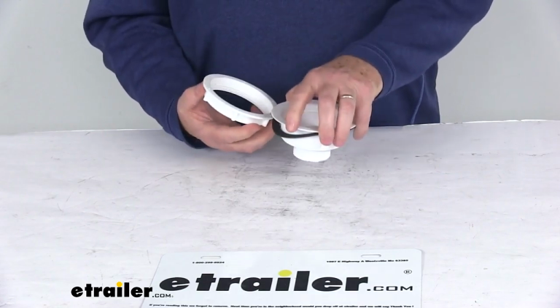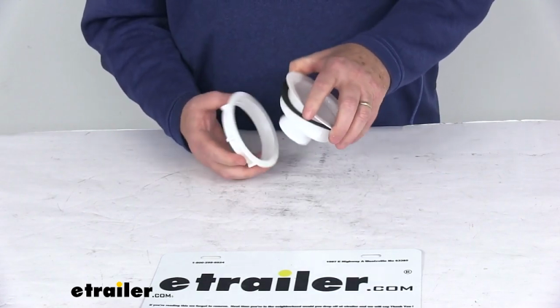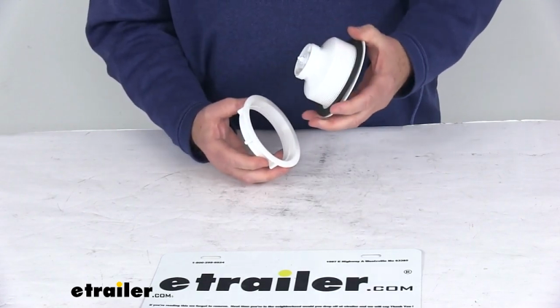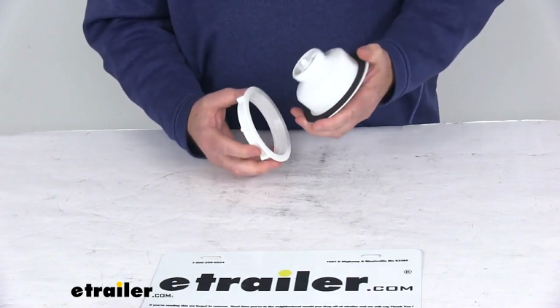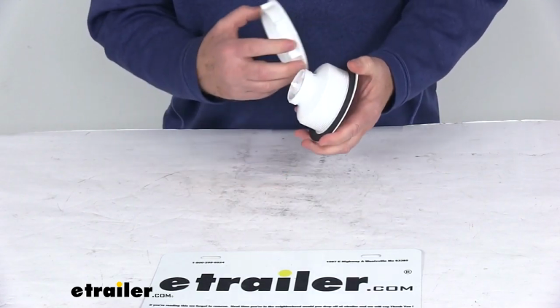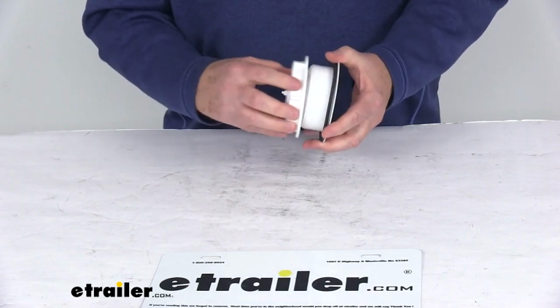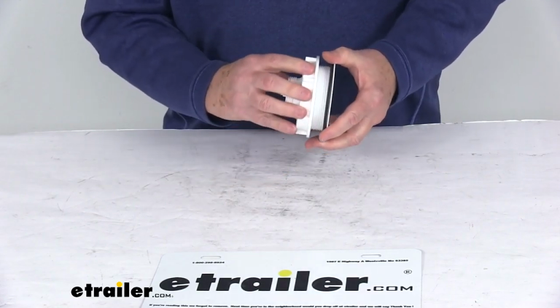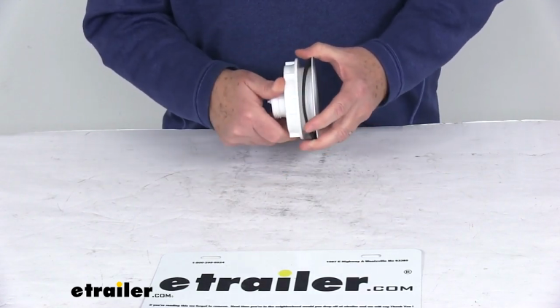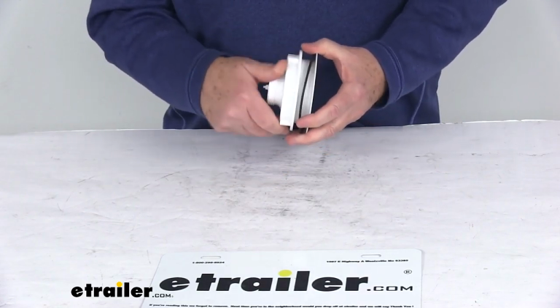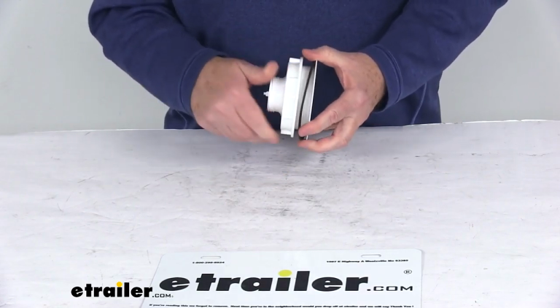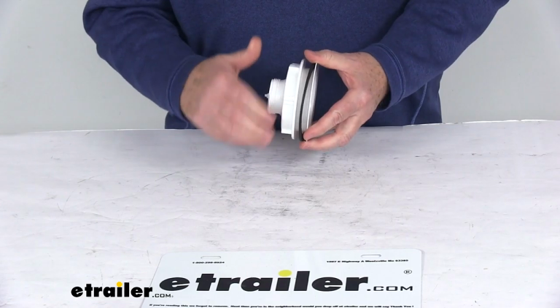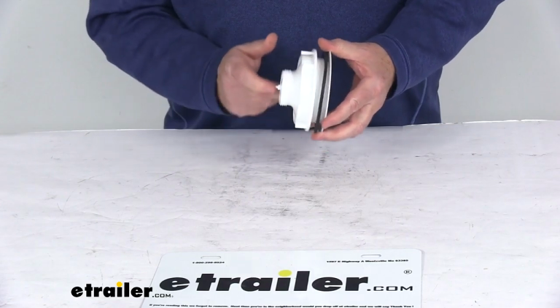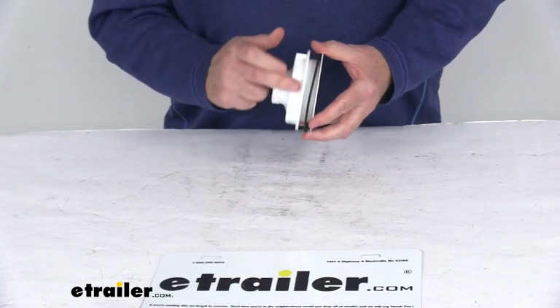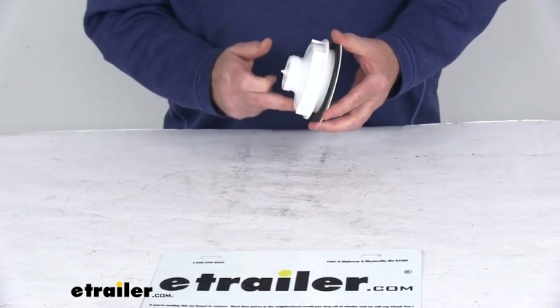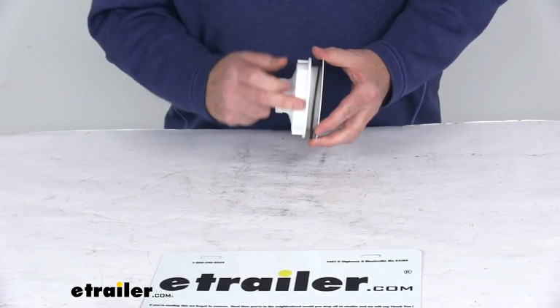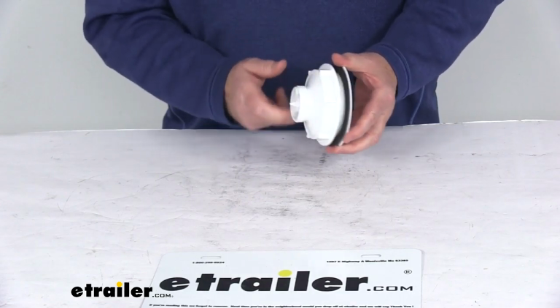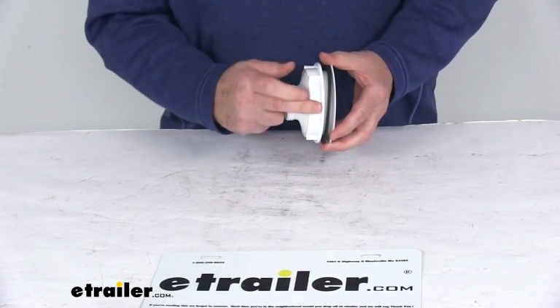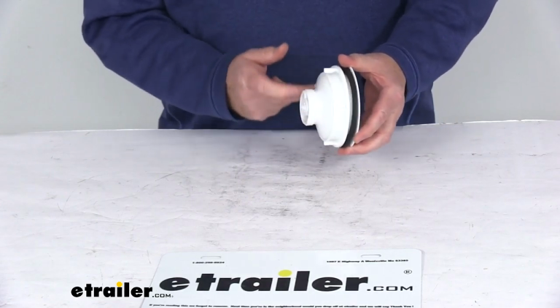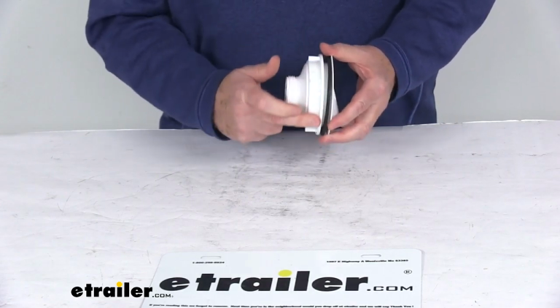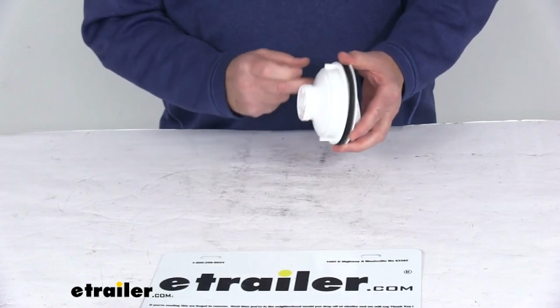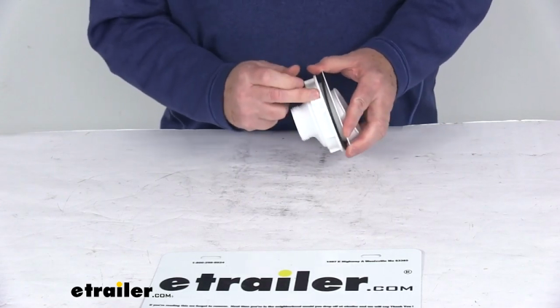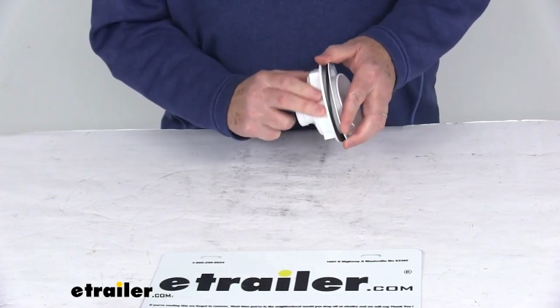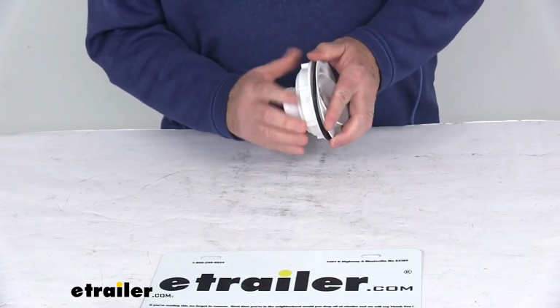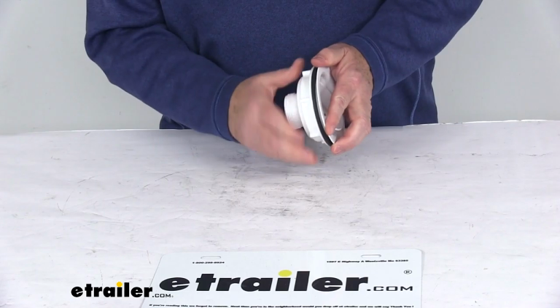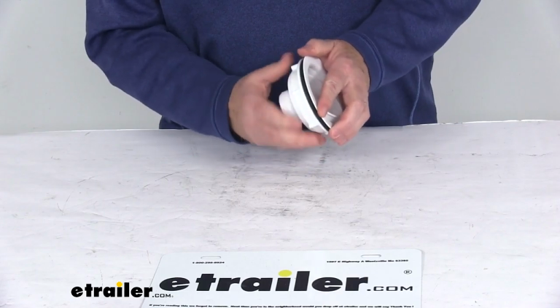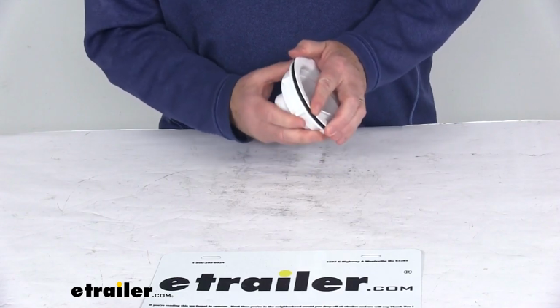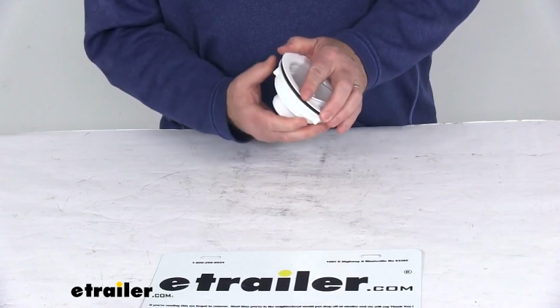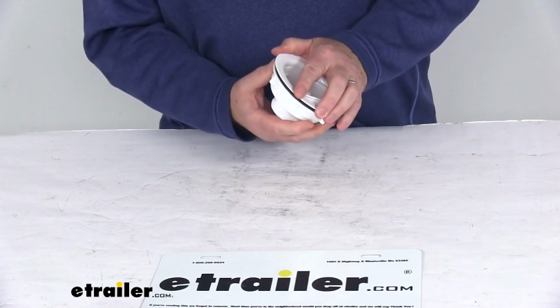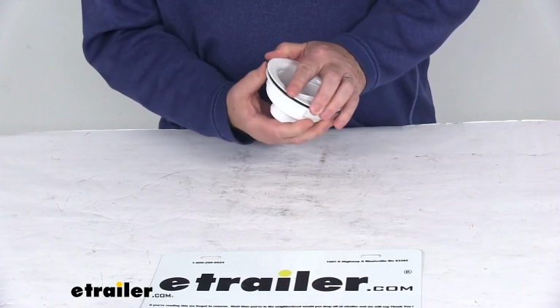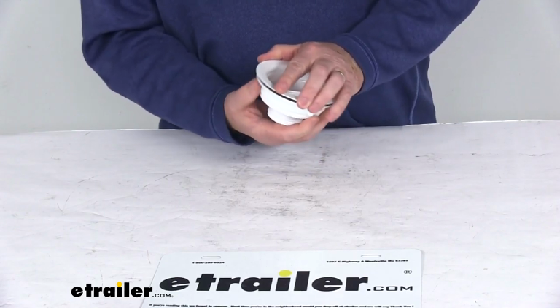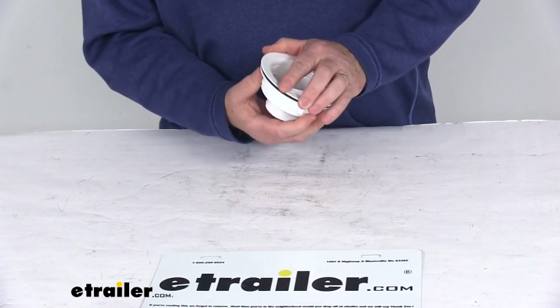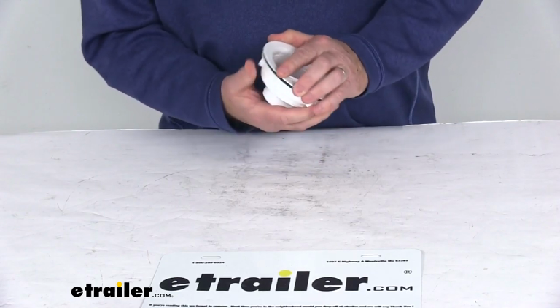When you go to install this, you drop this into your opening, put your gasket on there, and then put your lock nut on there. Then just tighten your lock nut all the way down to where it holds the strainer in place.